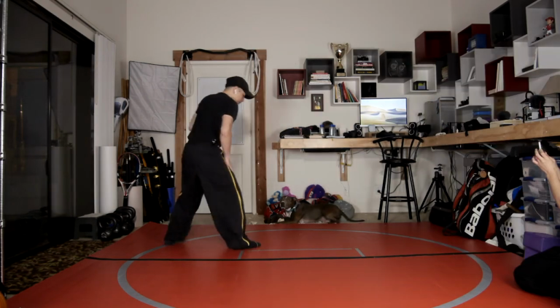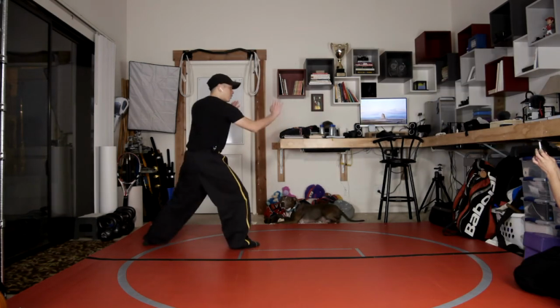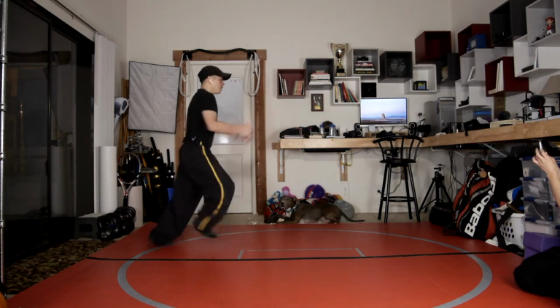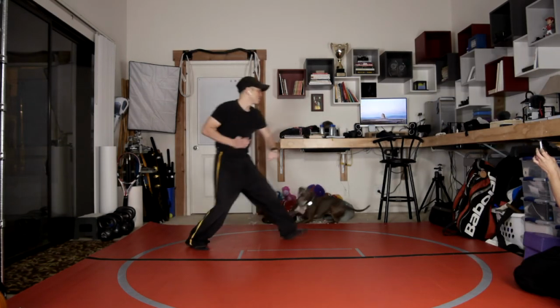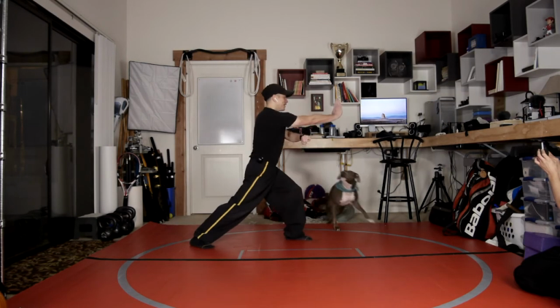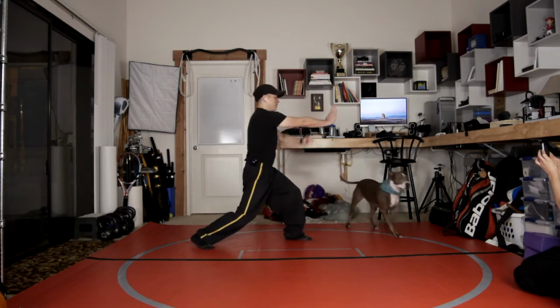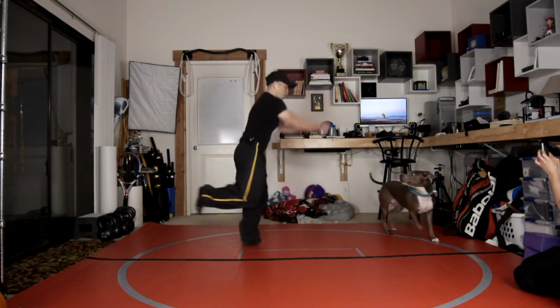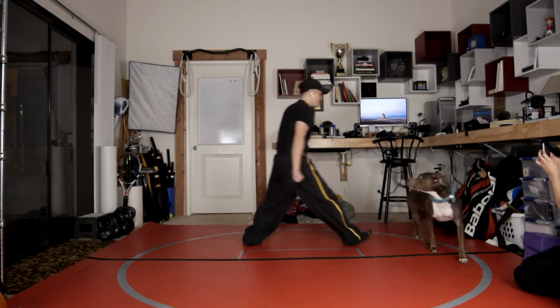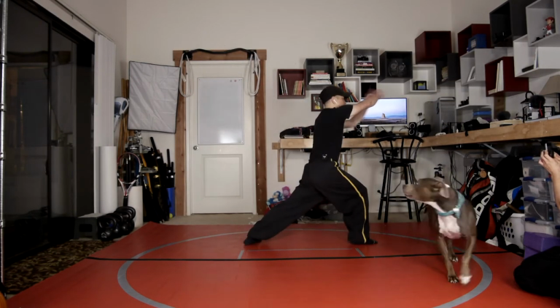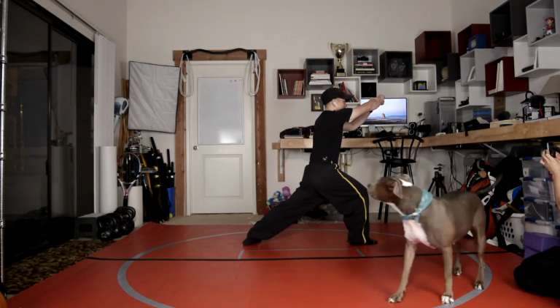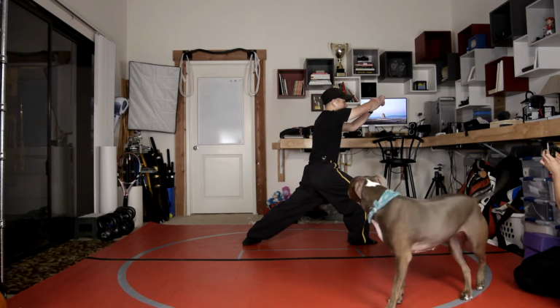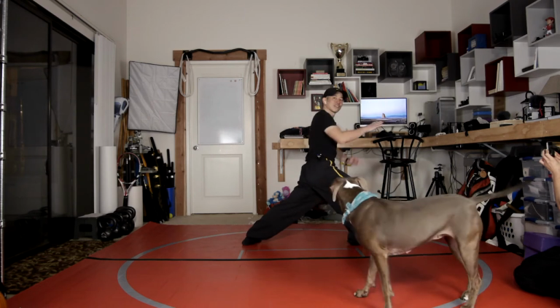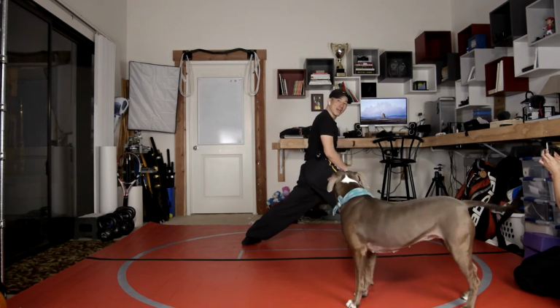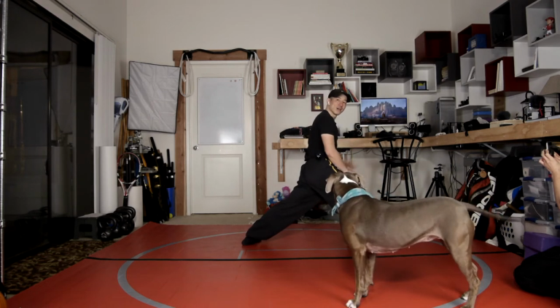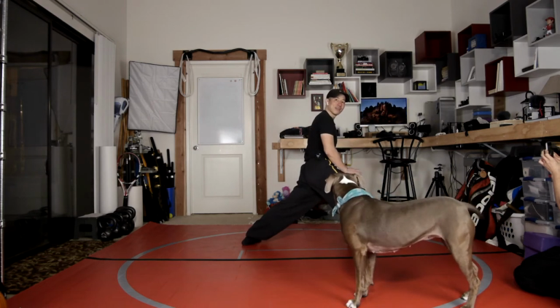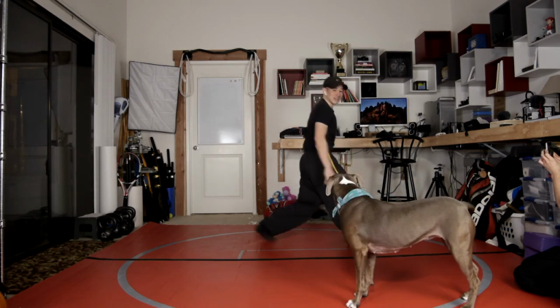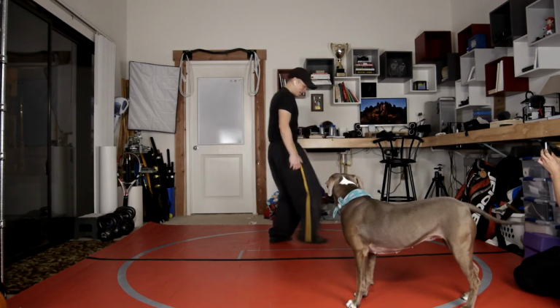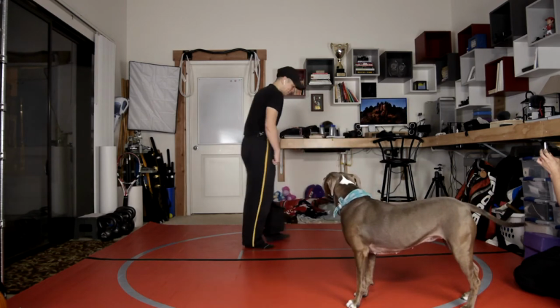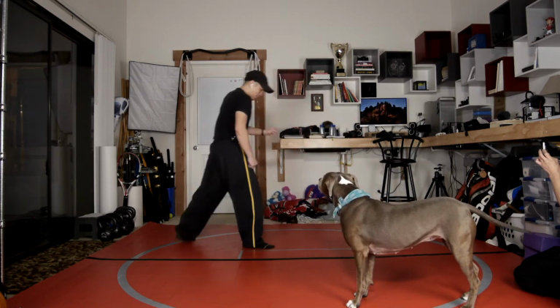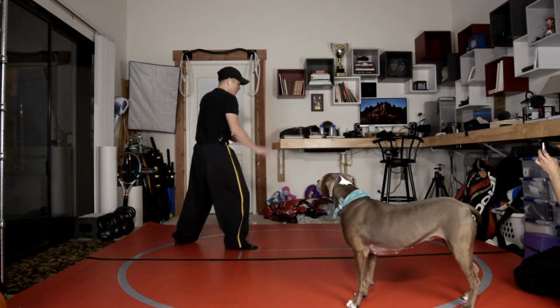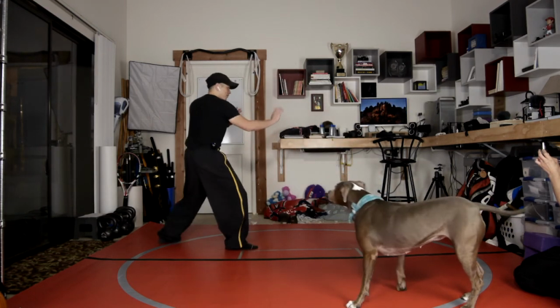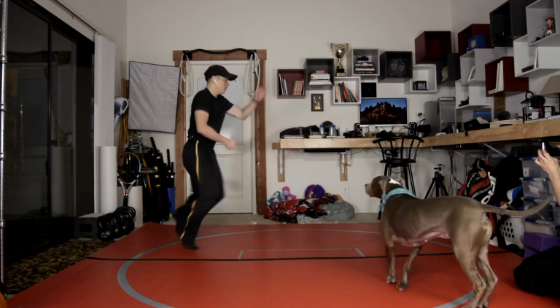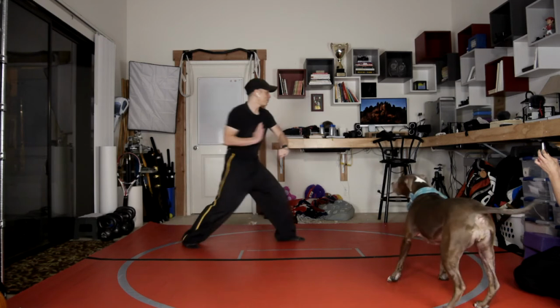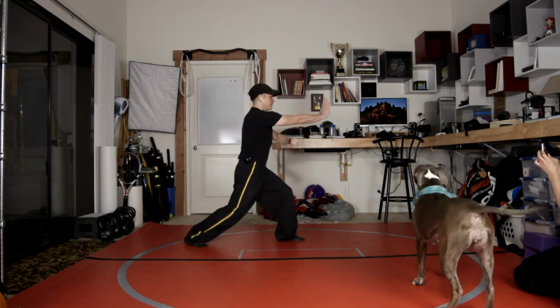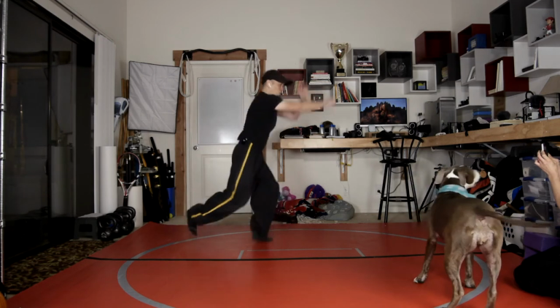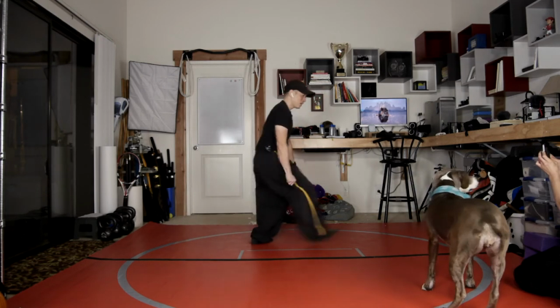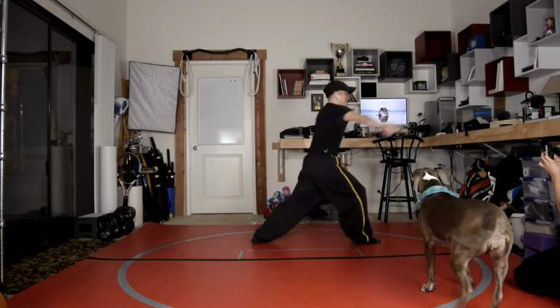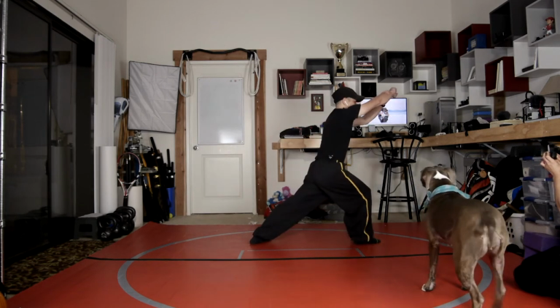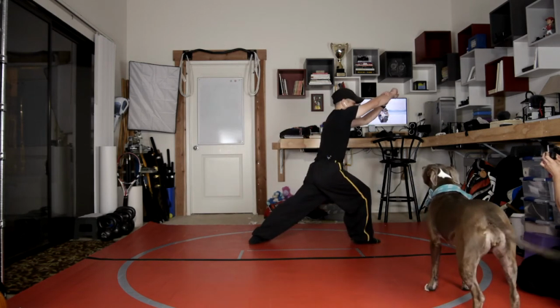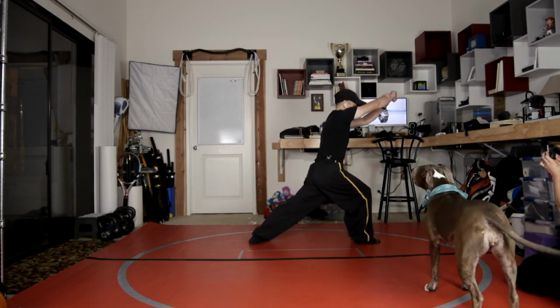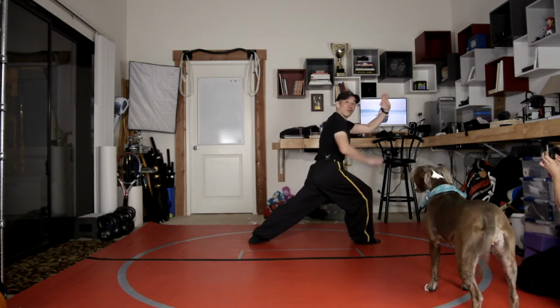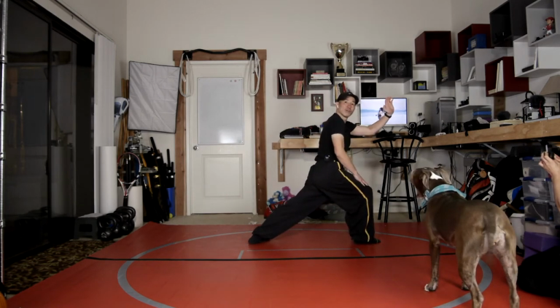Stomp right forward, halting palm here, then wipe stomp with the left foot. So it's a stomp right and a stomp left — that makes it a little bit confusing. One more time: right forward, halting palm here, then wipe downwards into that hing chui and I end up in a right forward stance.